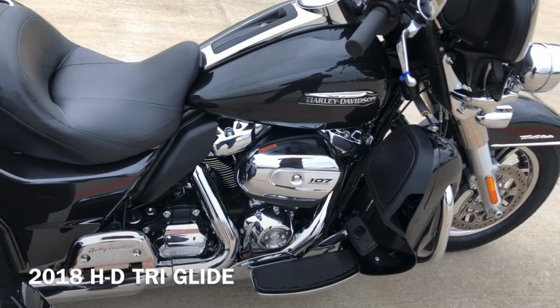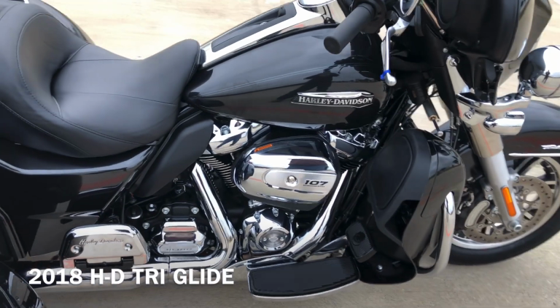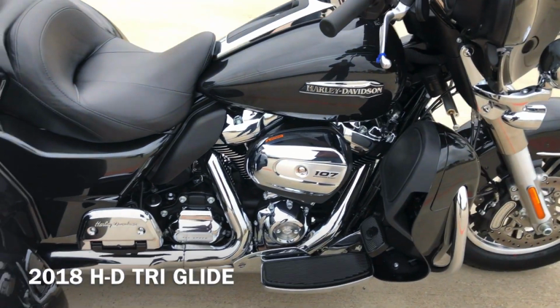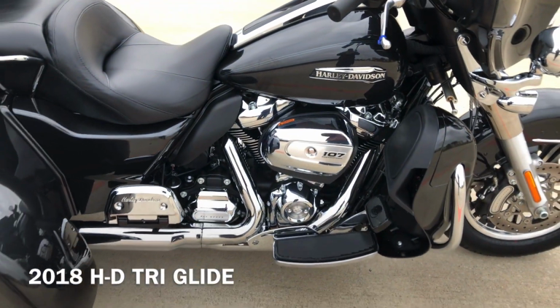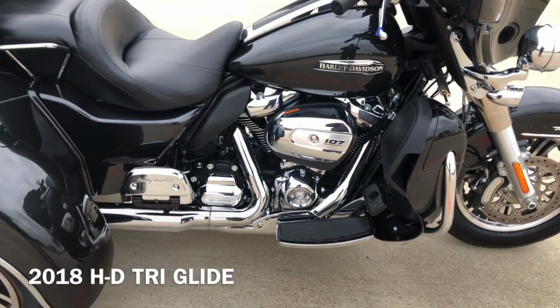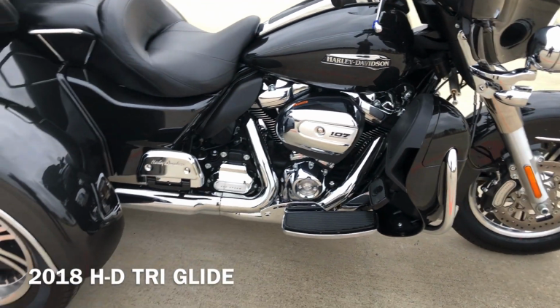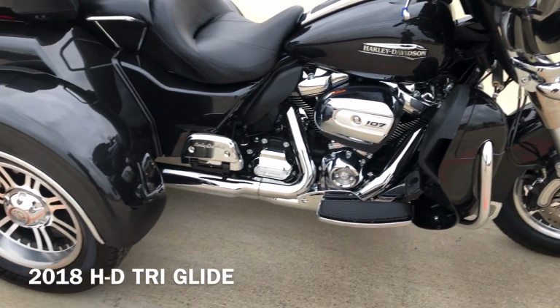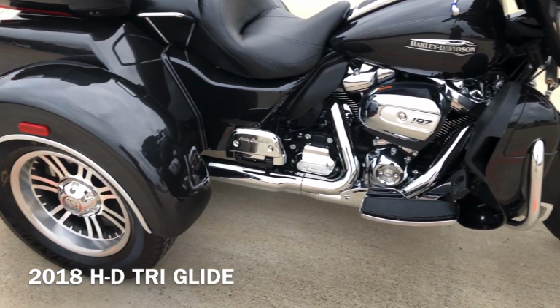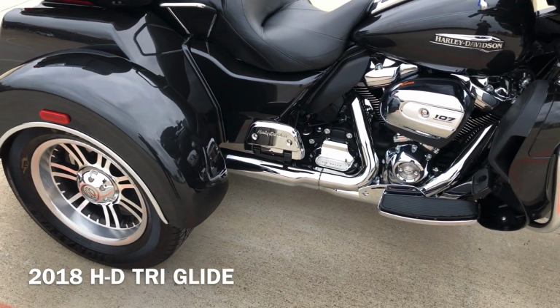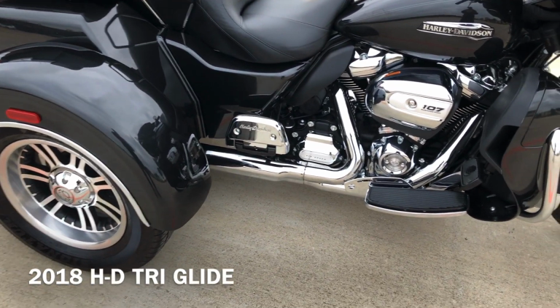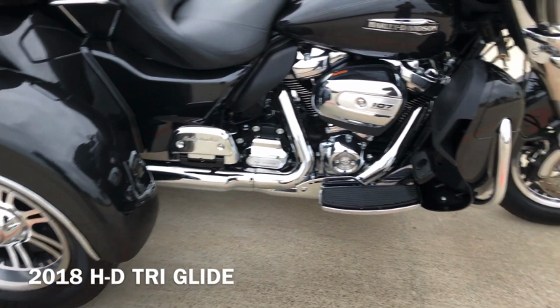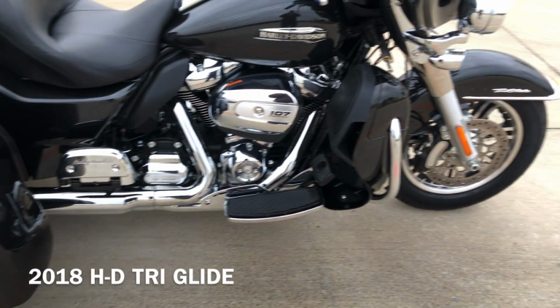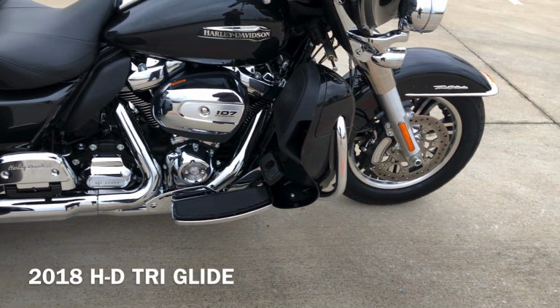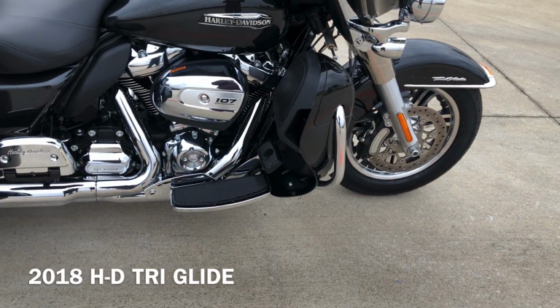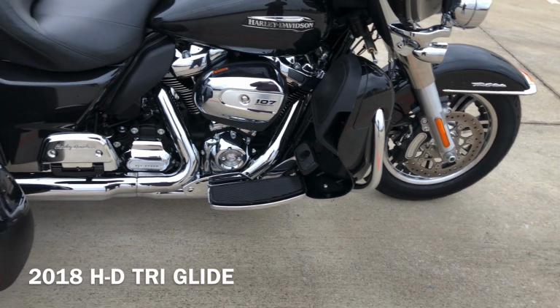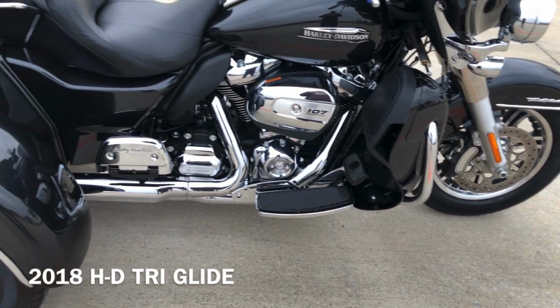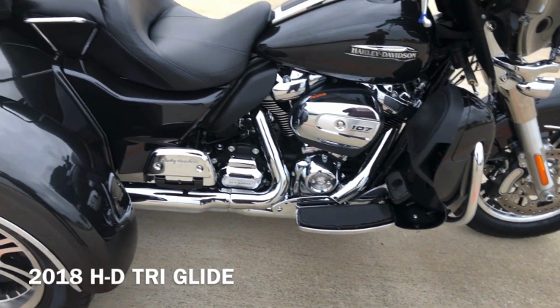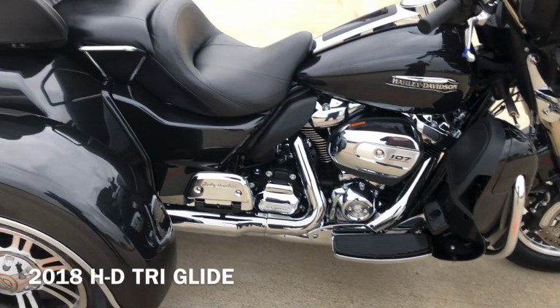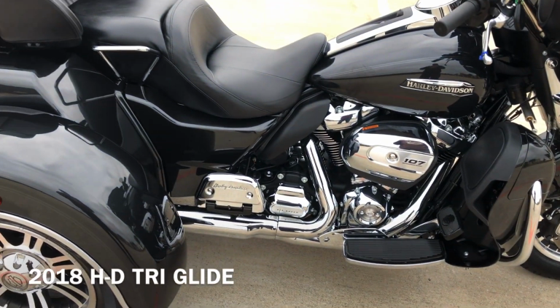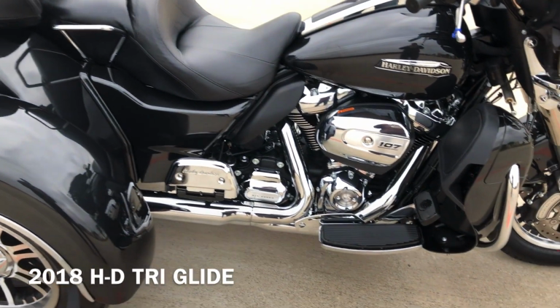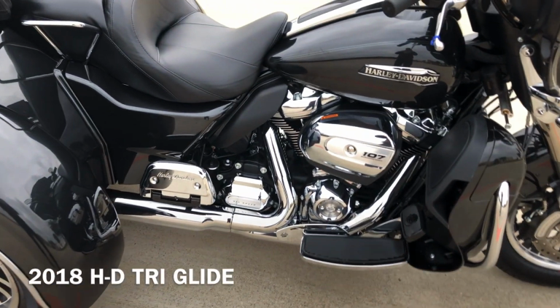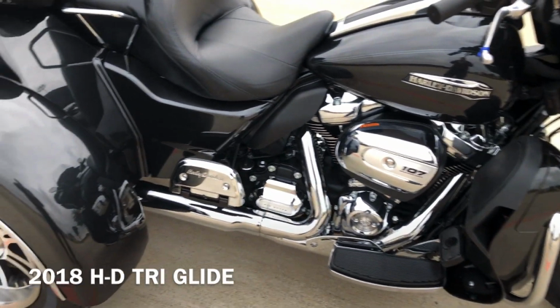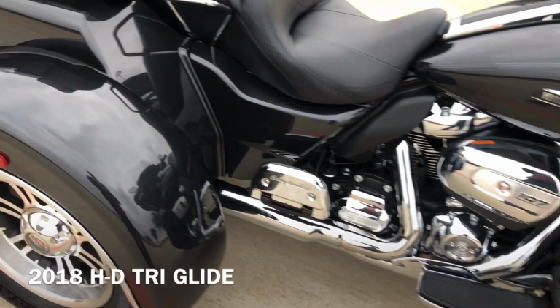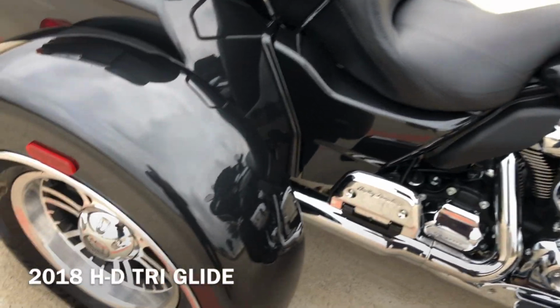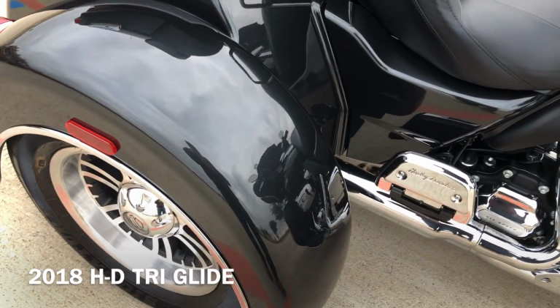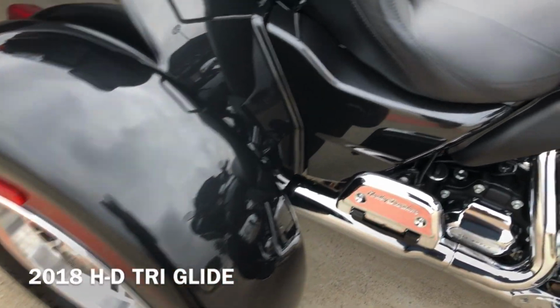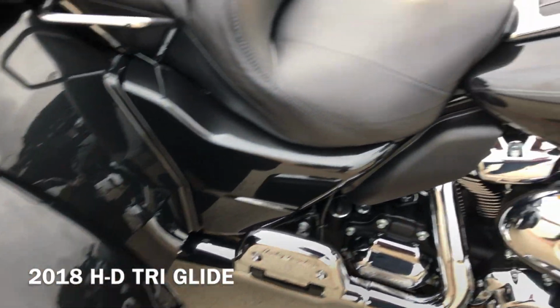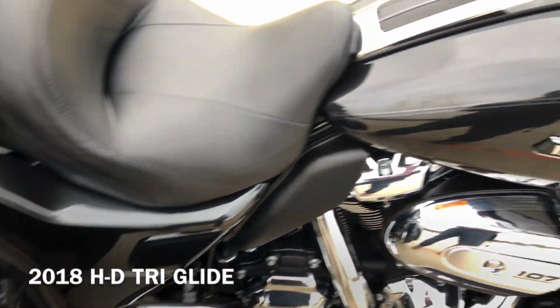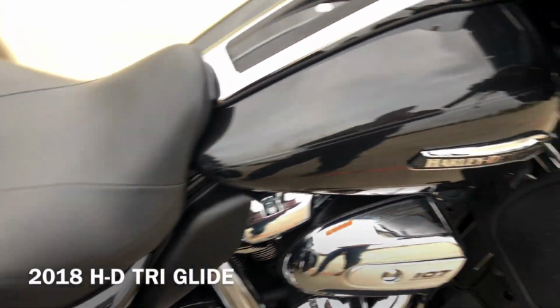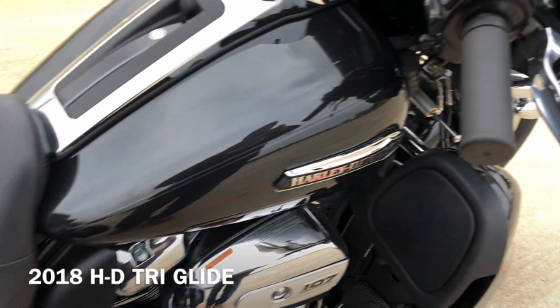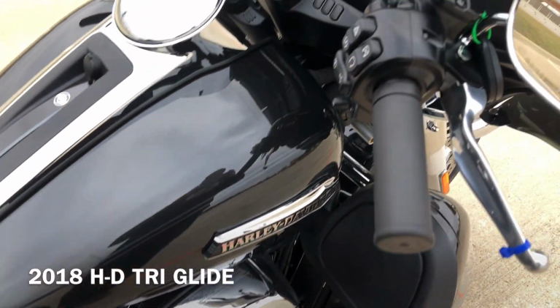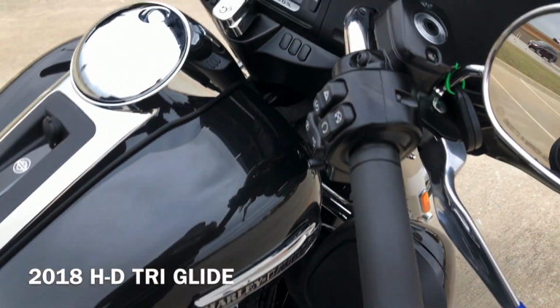107 inch fuel-injected Milwaukee 8 with a 6-speed transmission. It's got the engine guard on it, floorboards for the rider and the passenger, heat shields, and factory security.